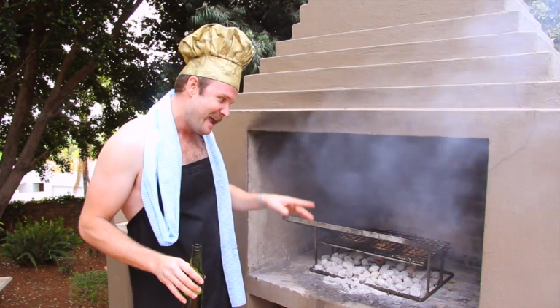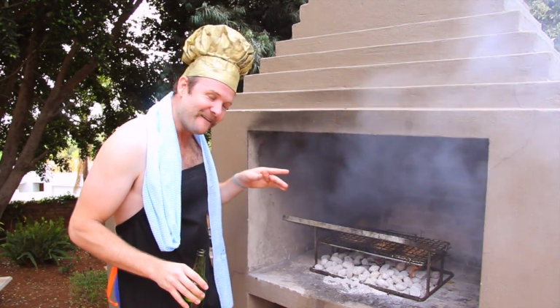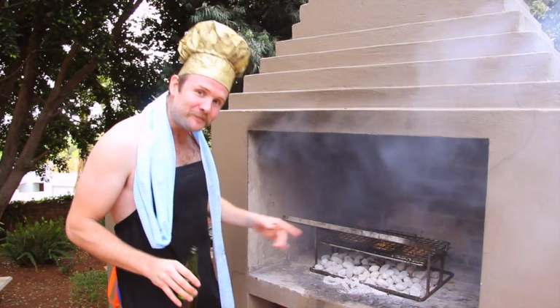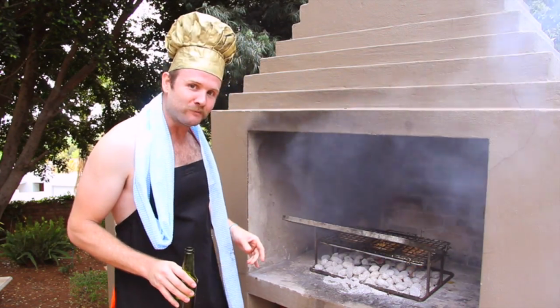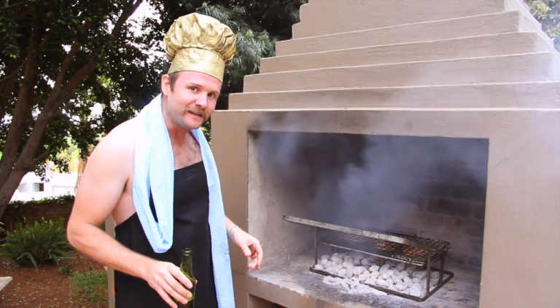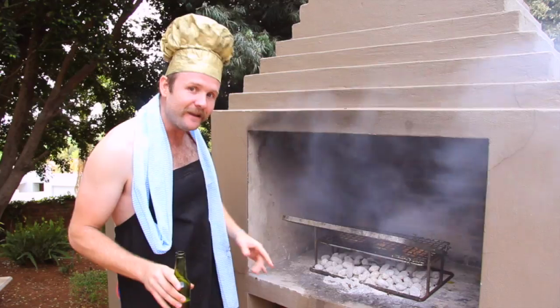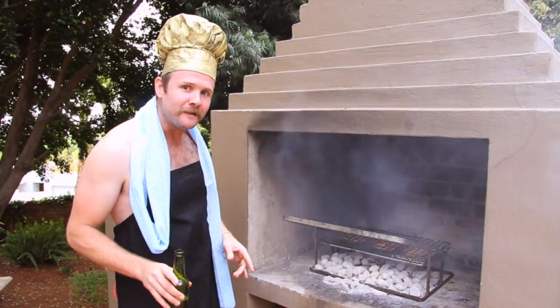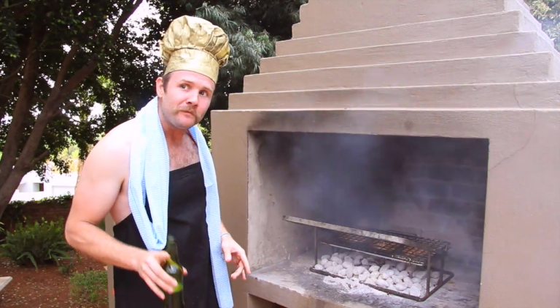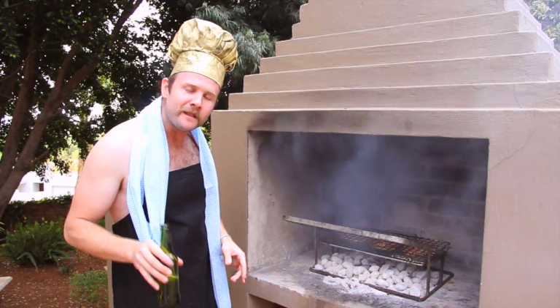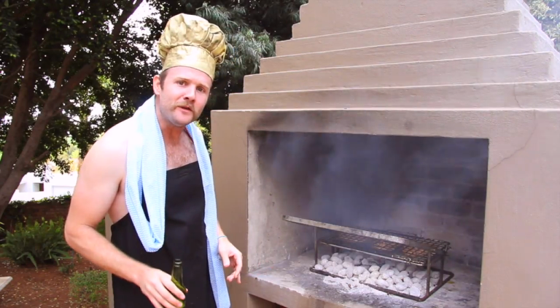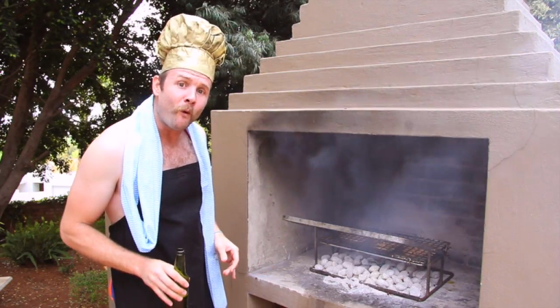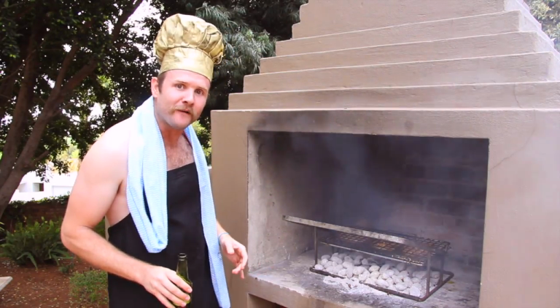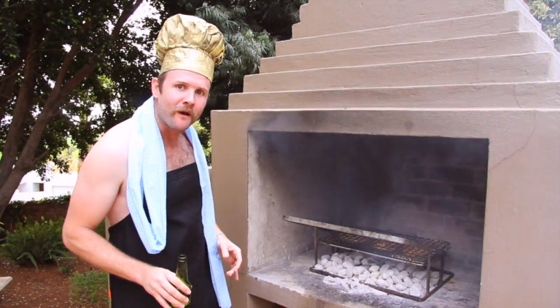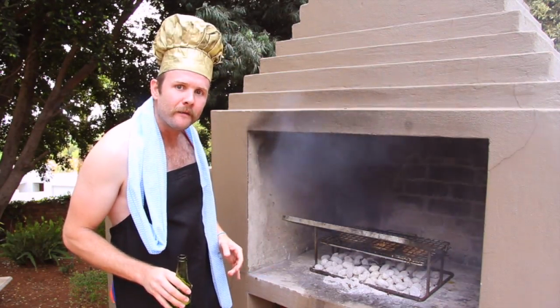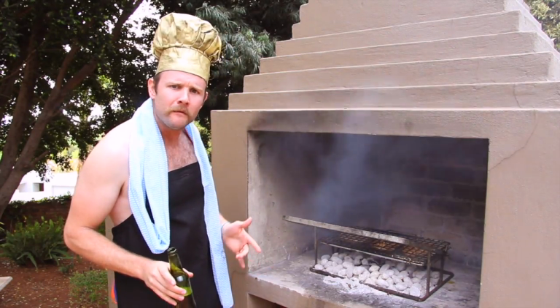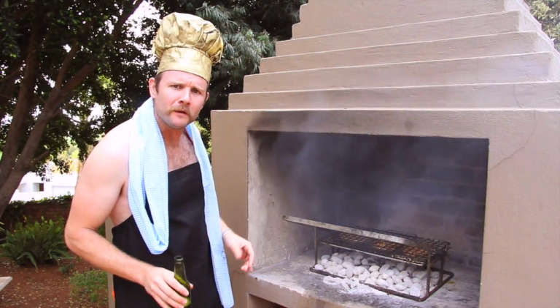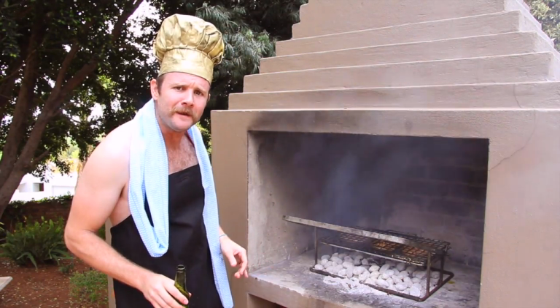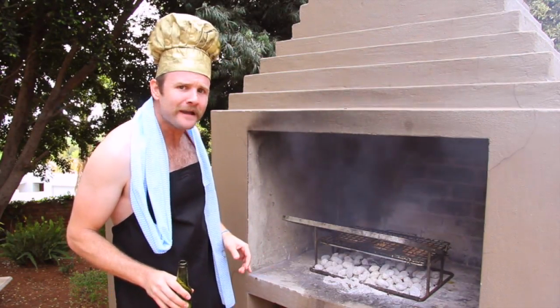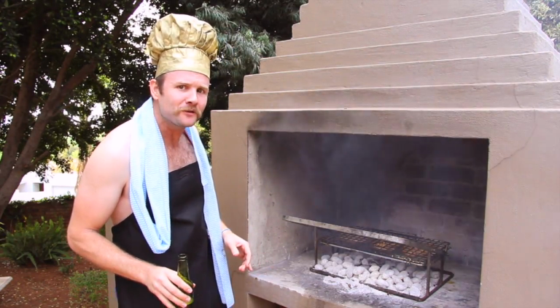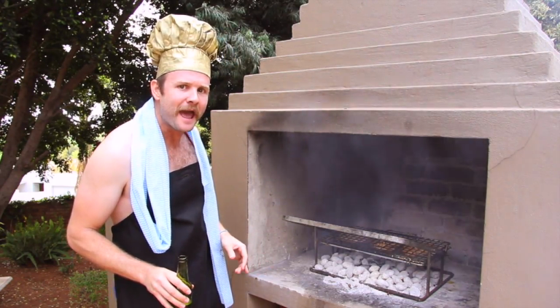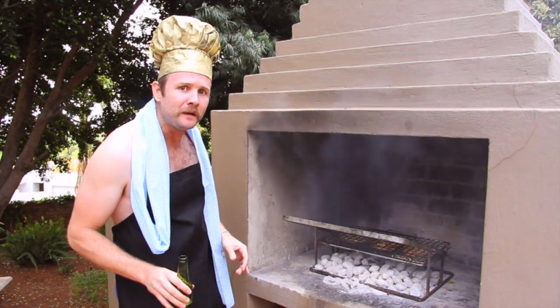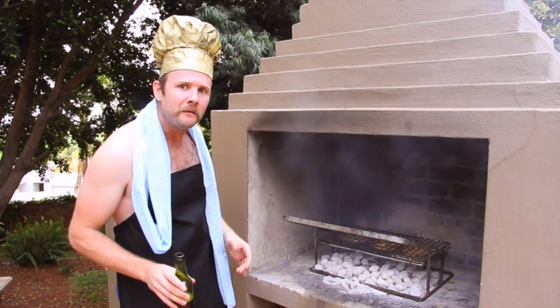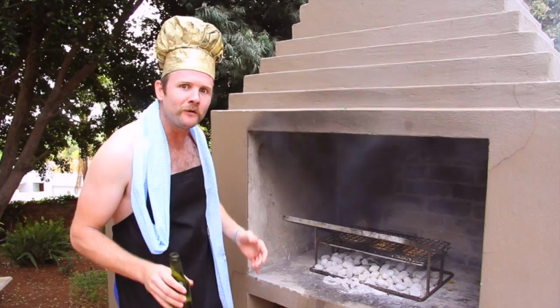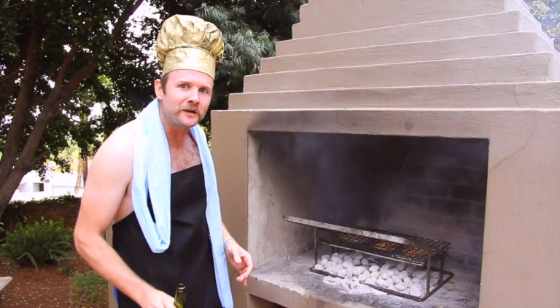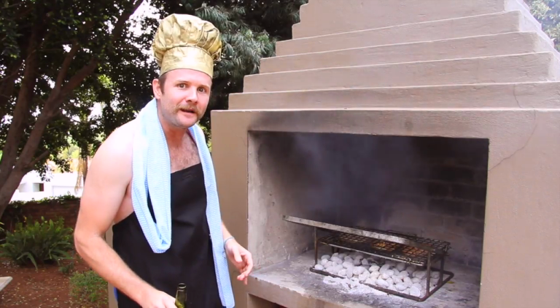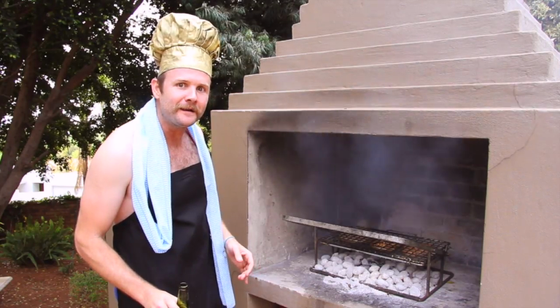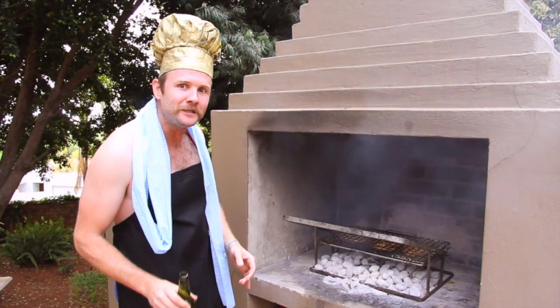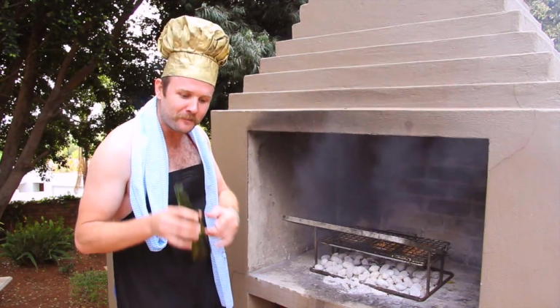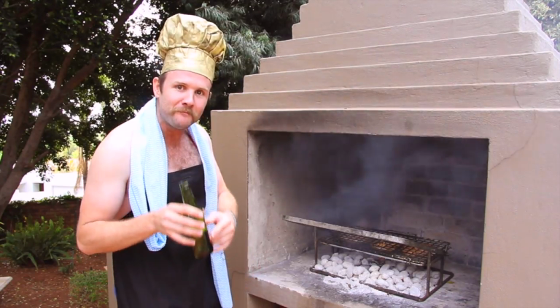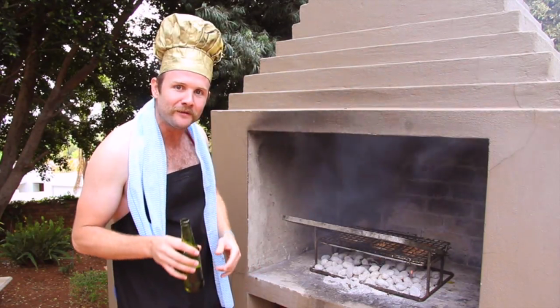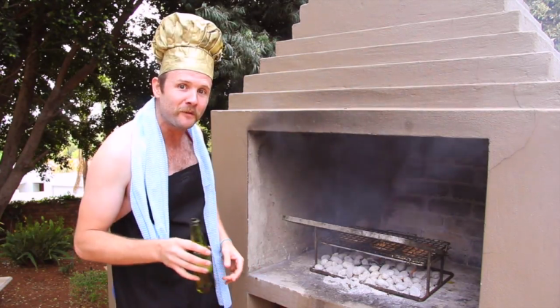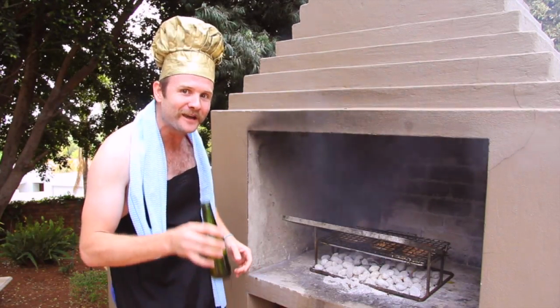Now this makes braaiing so easy that even your wife can braai. But we know that's not gonna happen because who's gonna clean the kitchen and bring beer to the braaiwors?